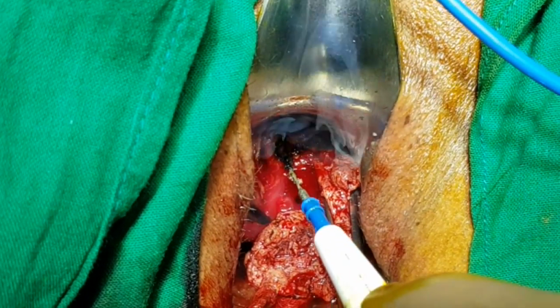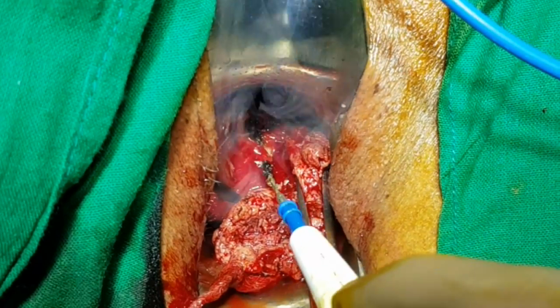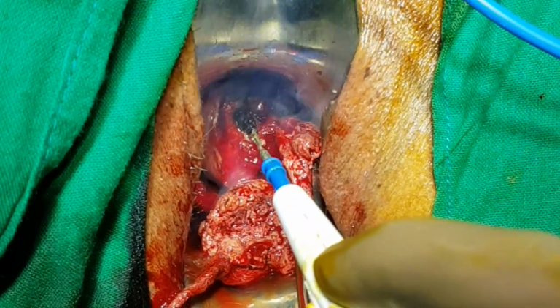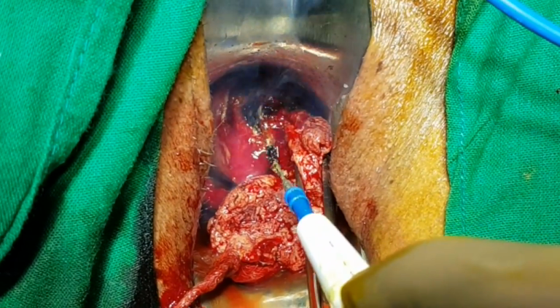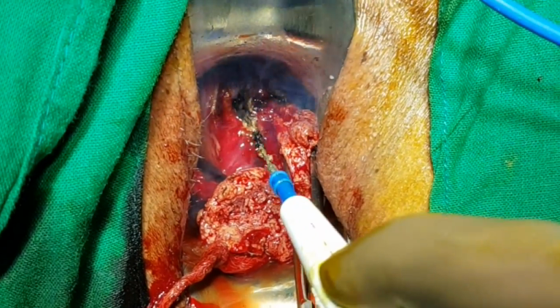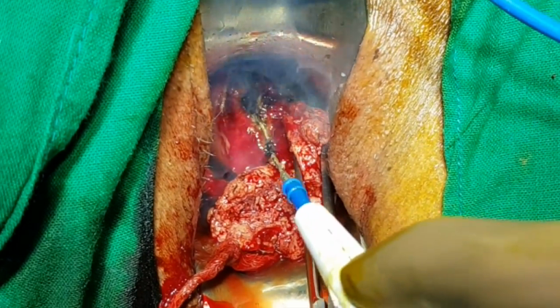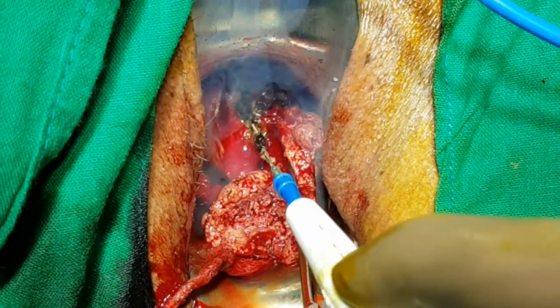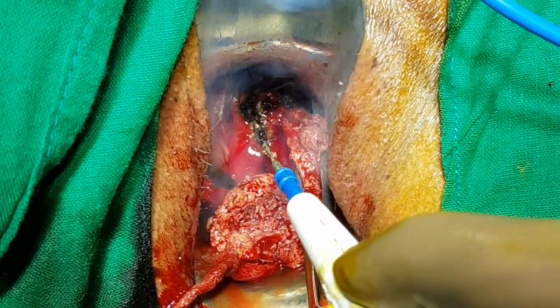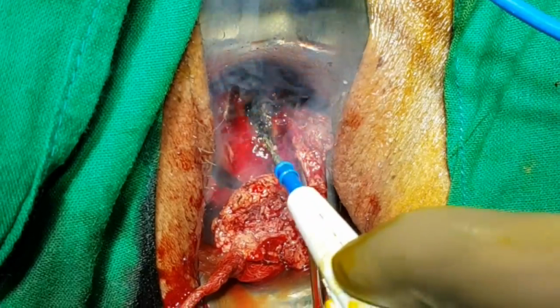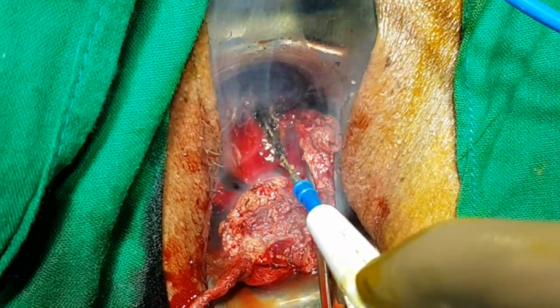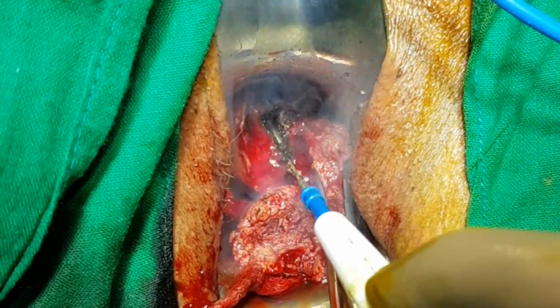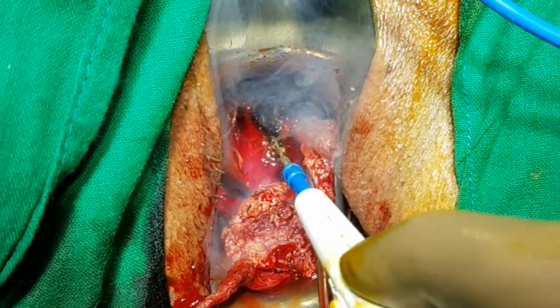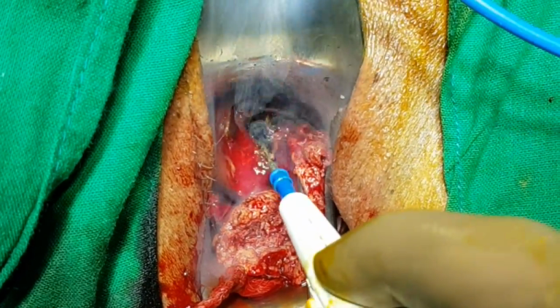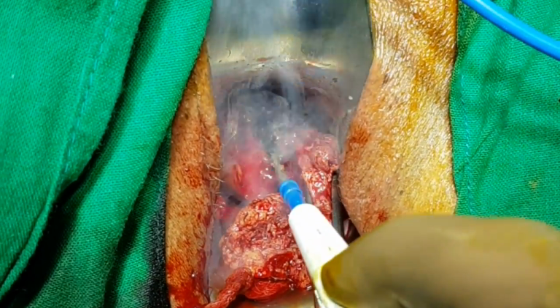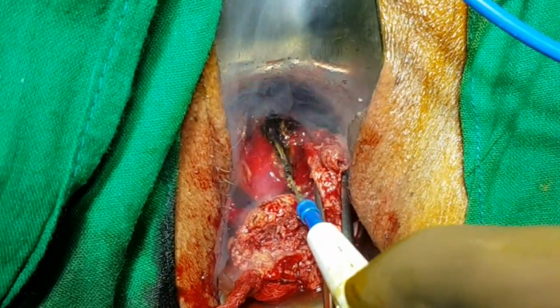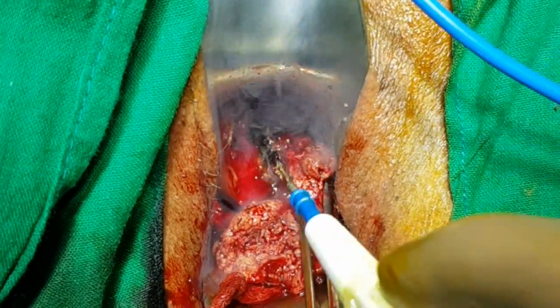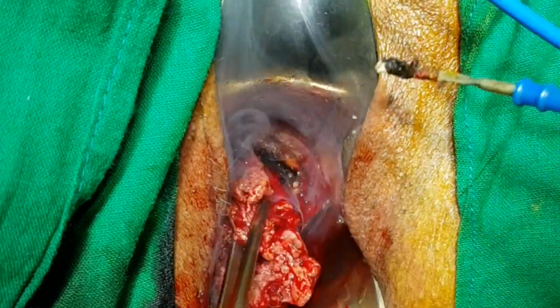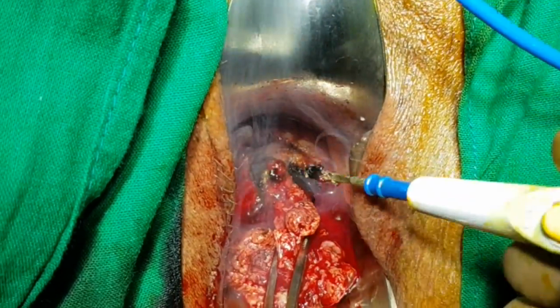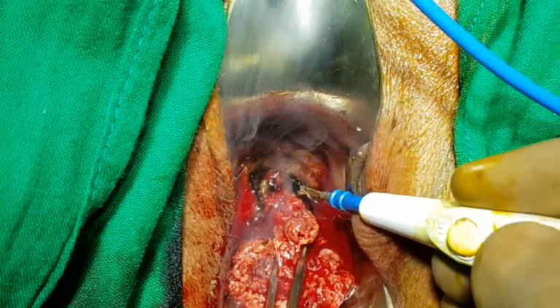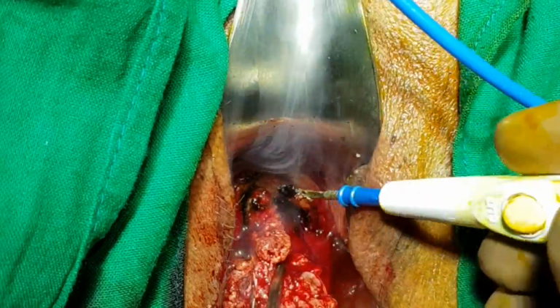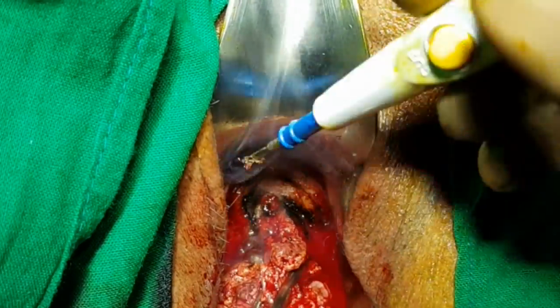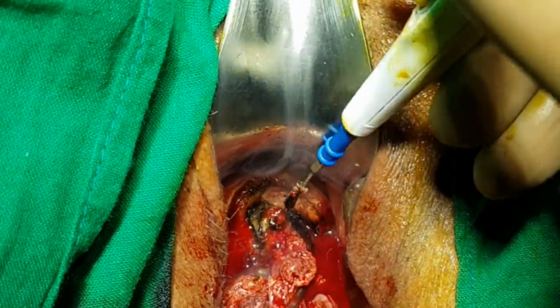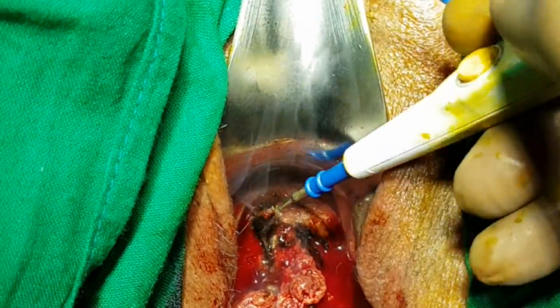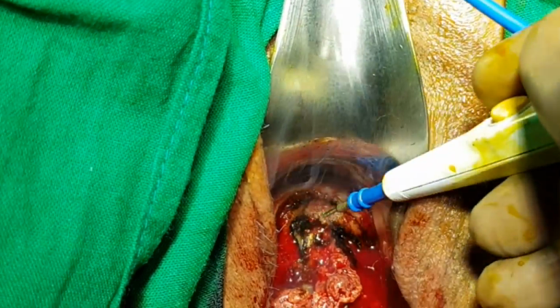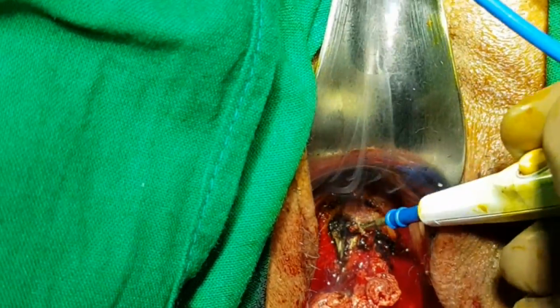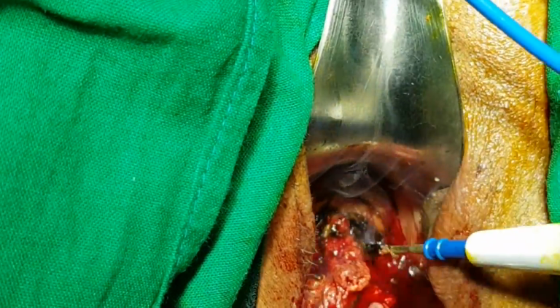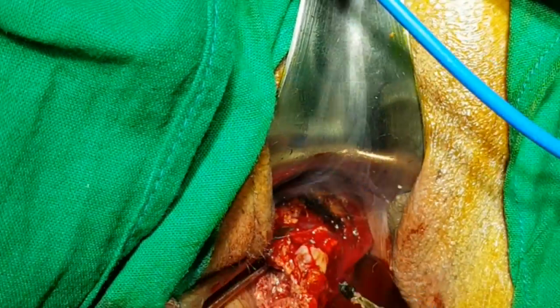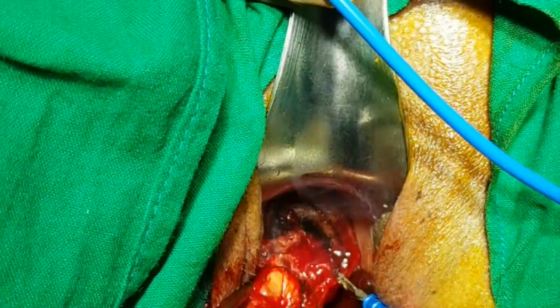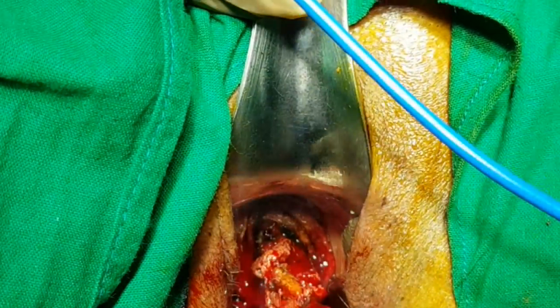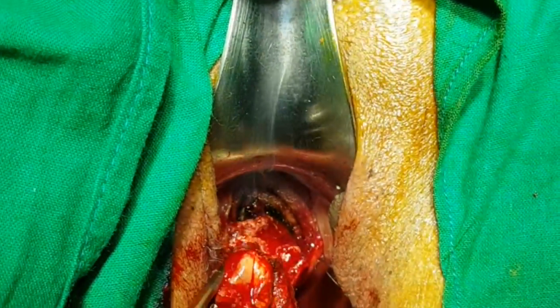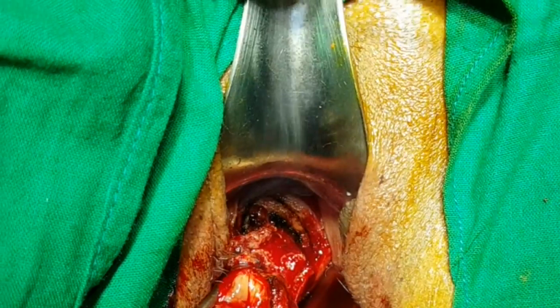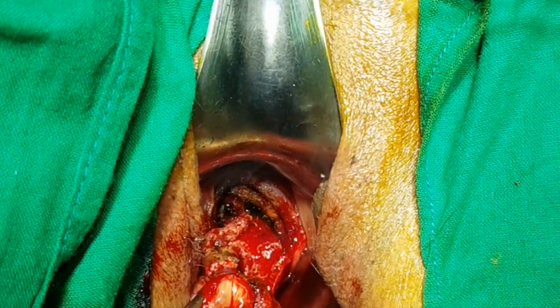Once the mass has been taken out, the apex of the cone is then marked with a vicryl suture so that the pathologist can understand the upper border. The lateral and the lower borders are also marked, and the mass is then submitted for histopathological examination.